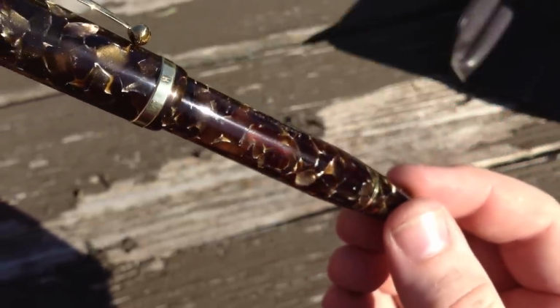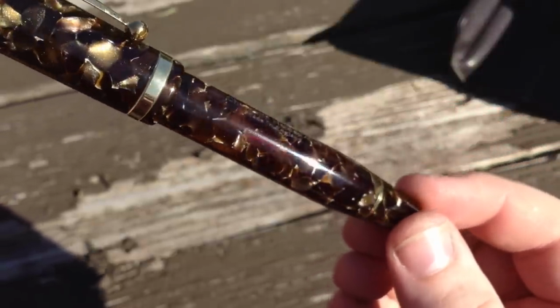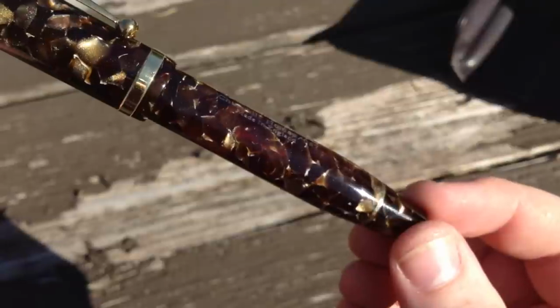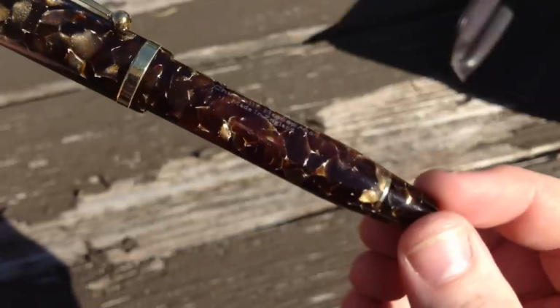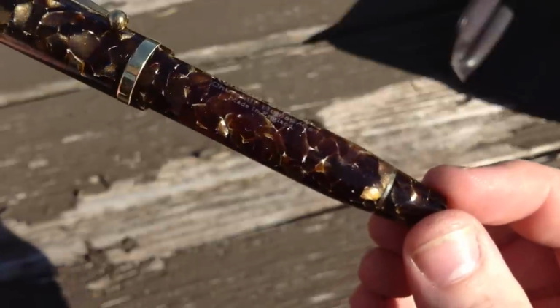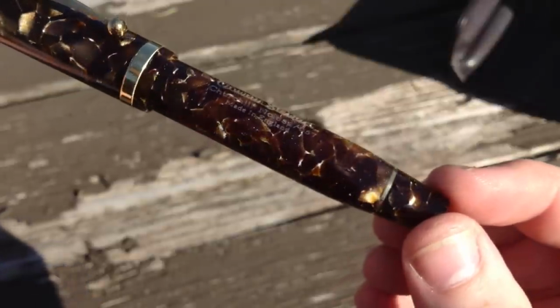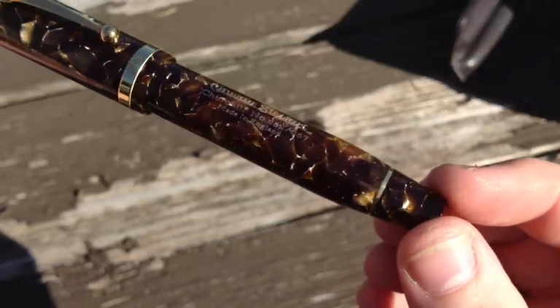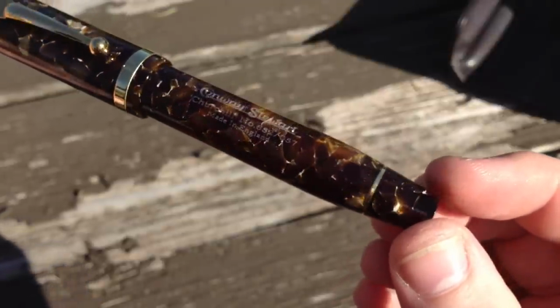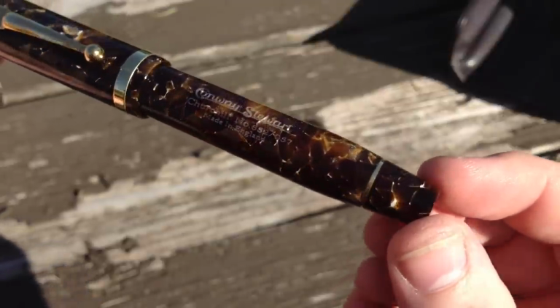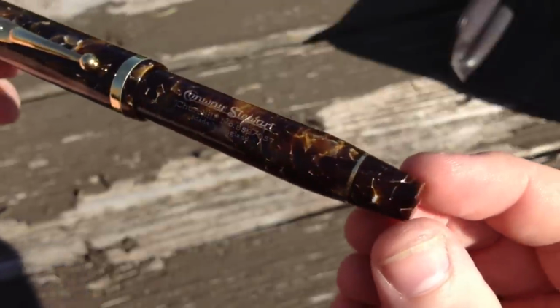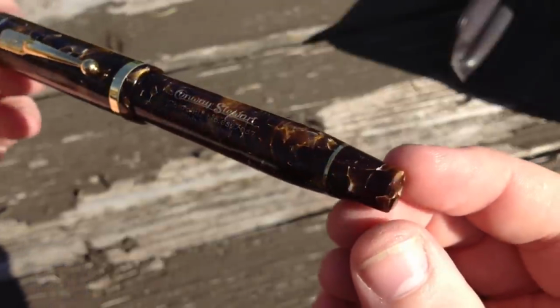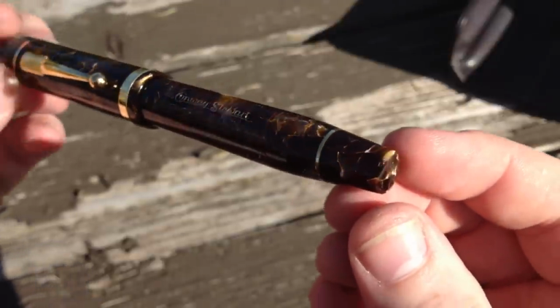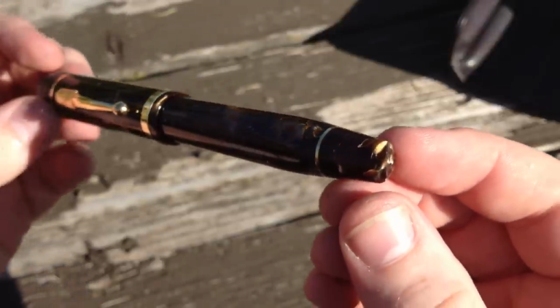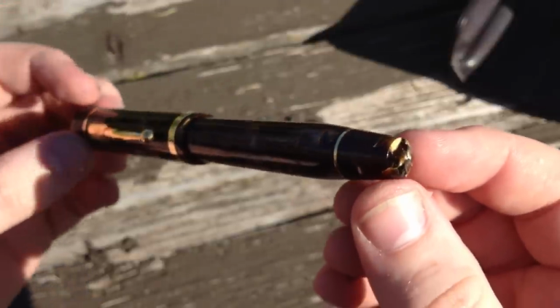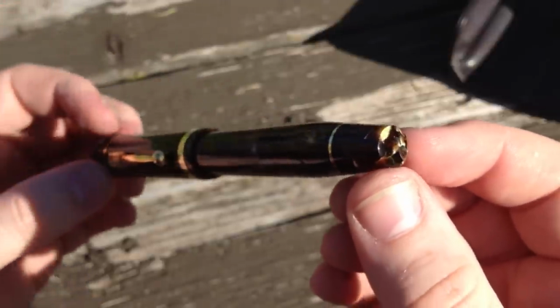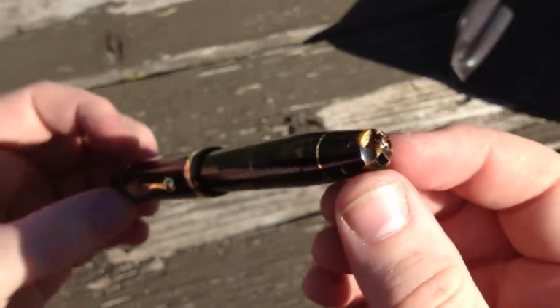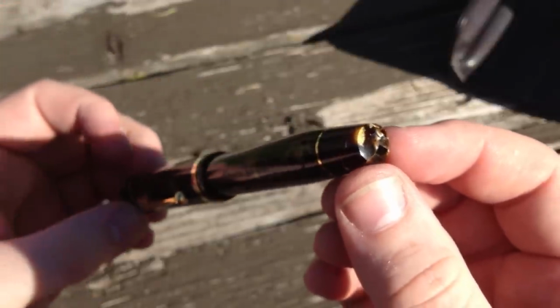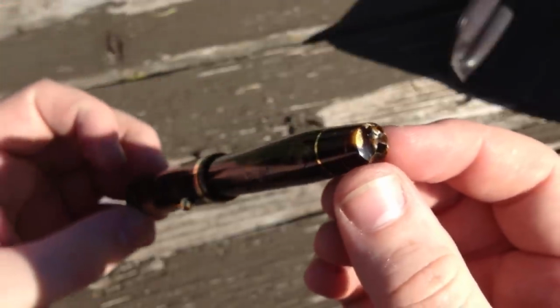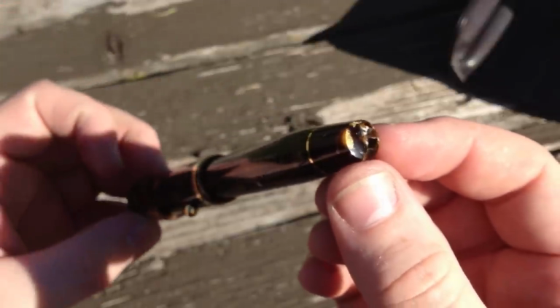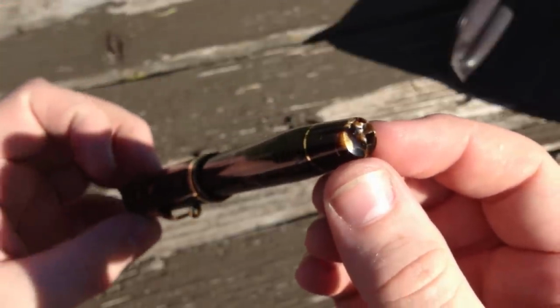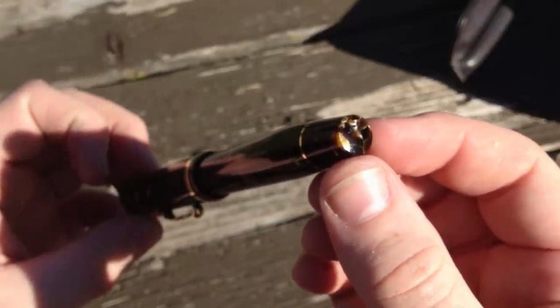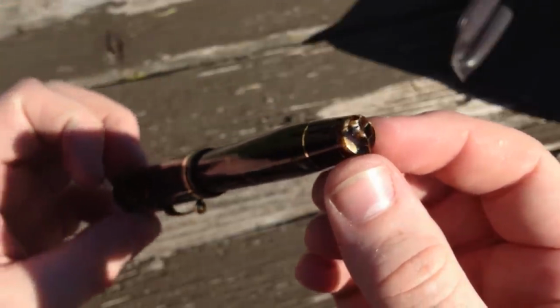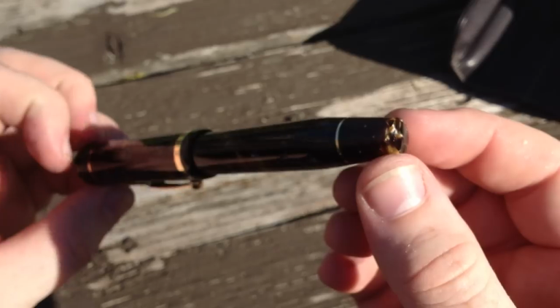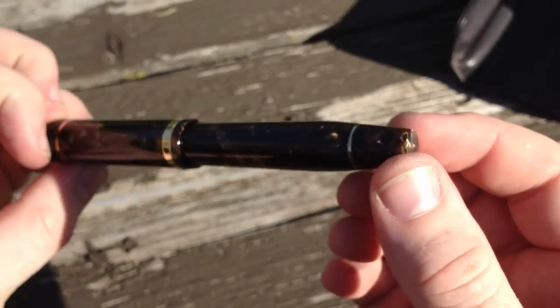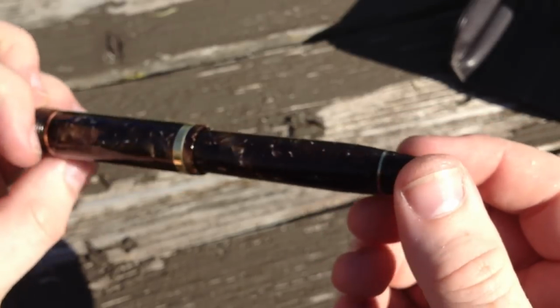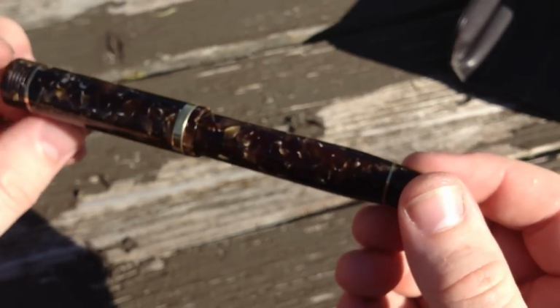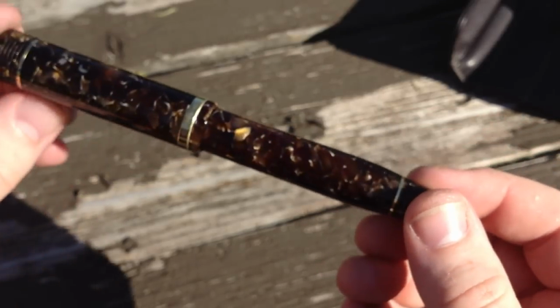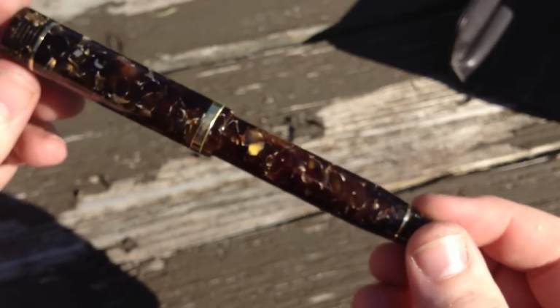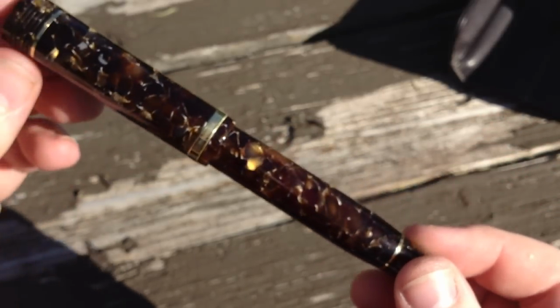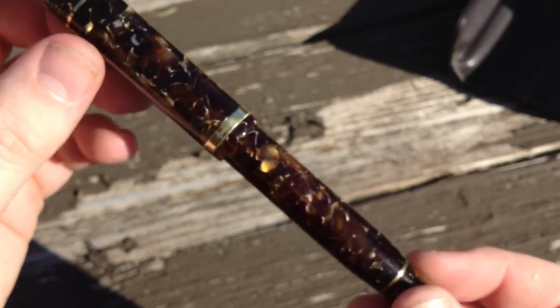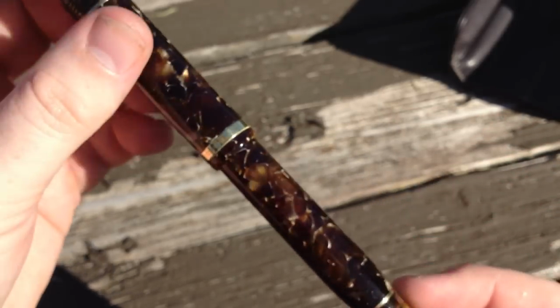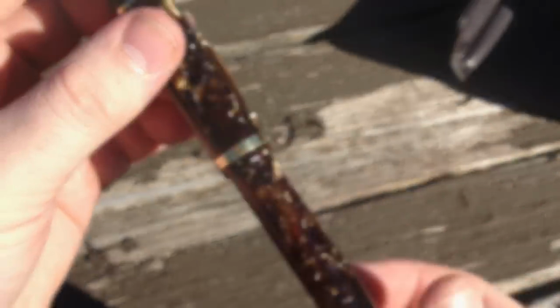Conway Stewart uses multiple thin bands around the pen to great effect. You'll notice one accenting the rear of the pen, and like all other bands, this one is solid gold.